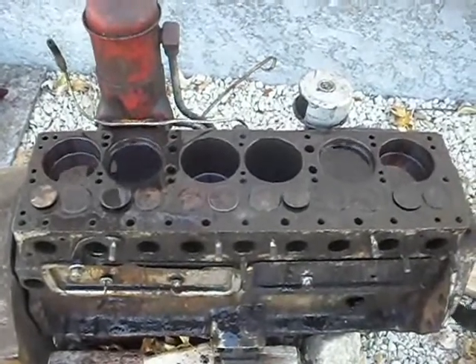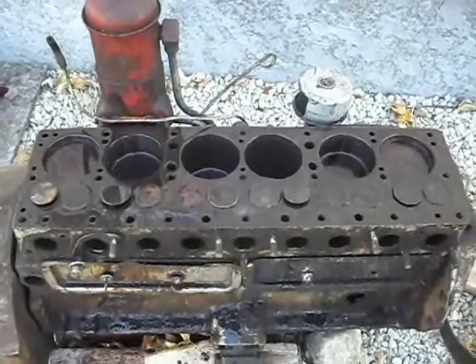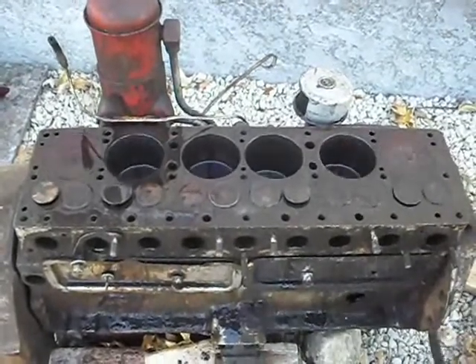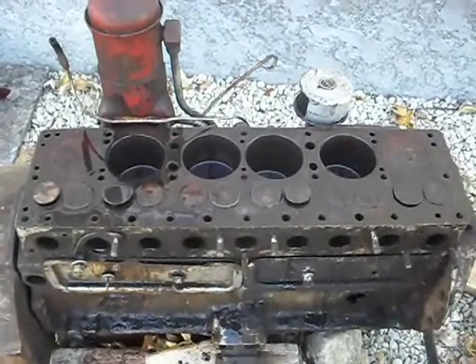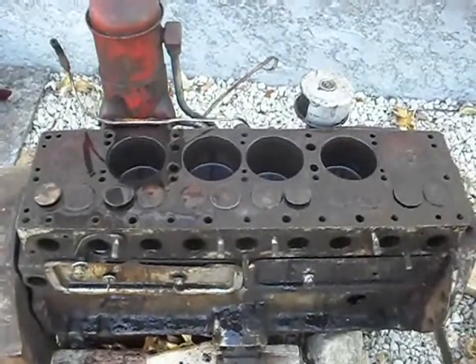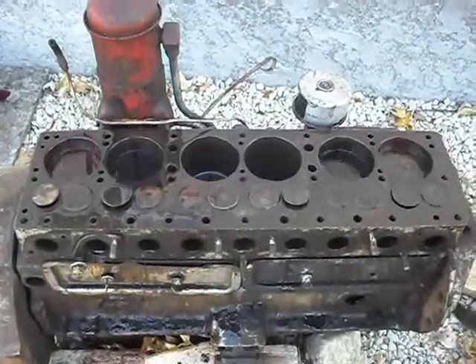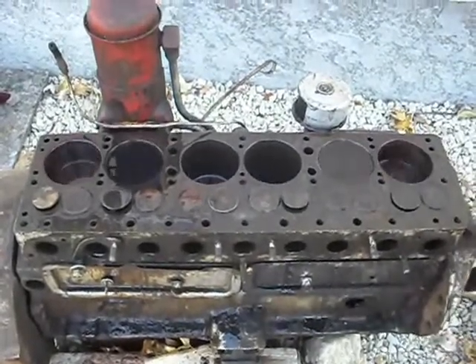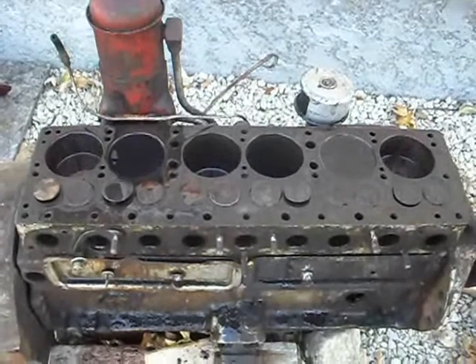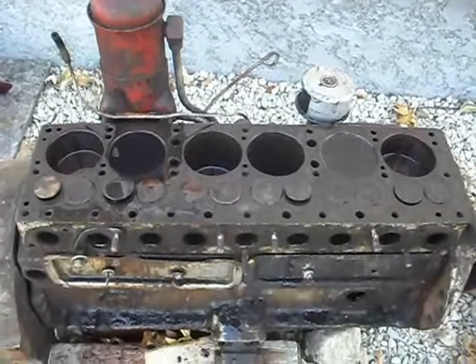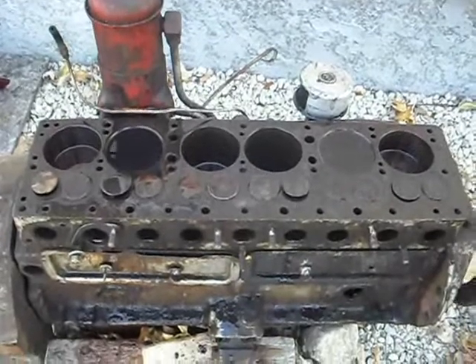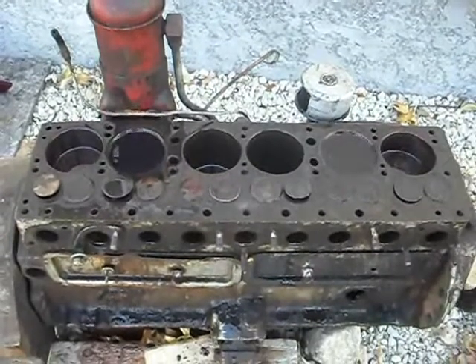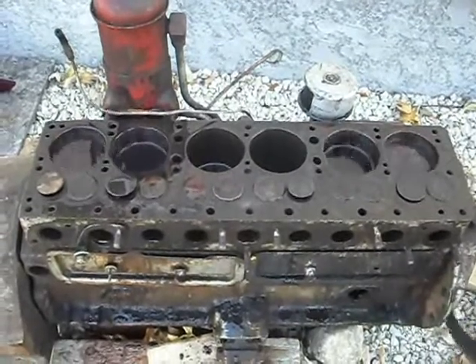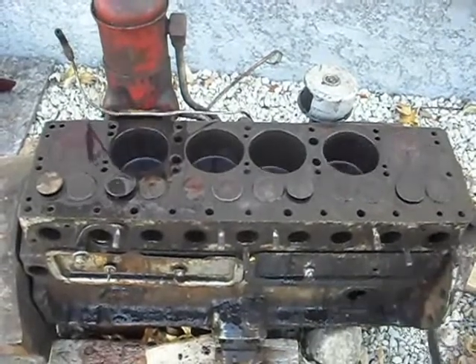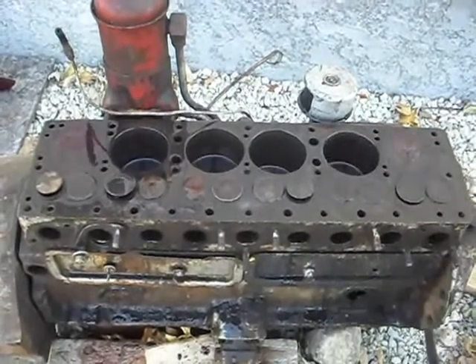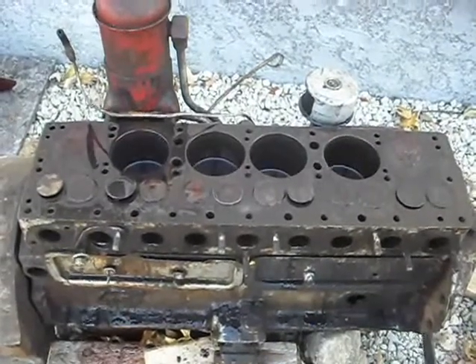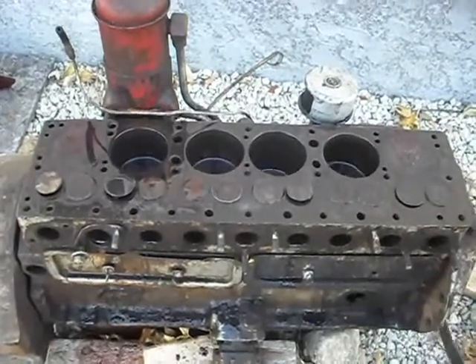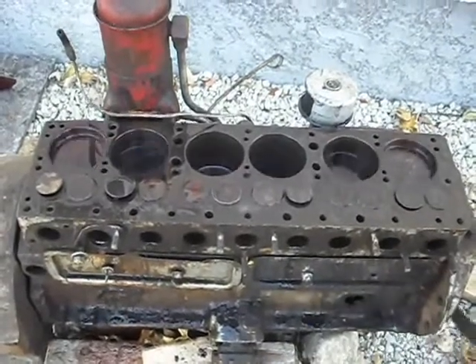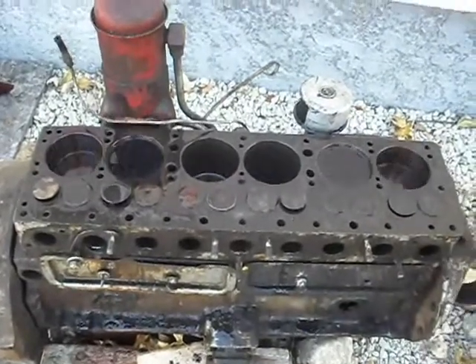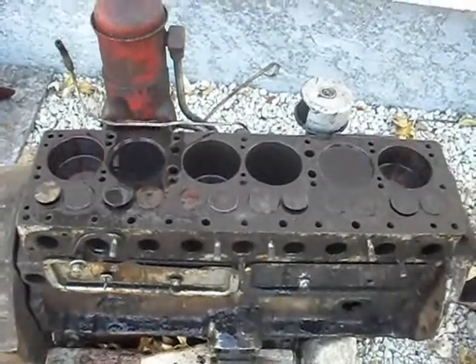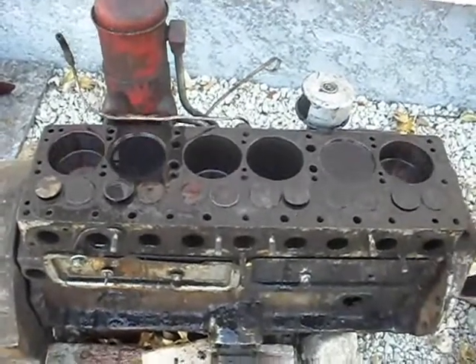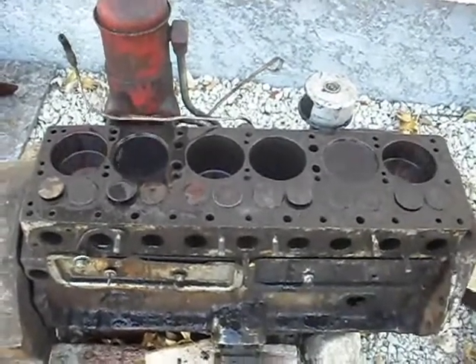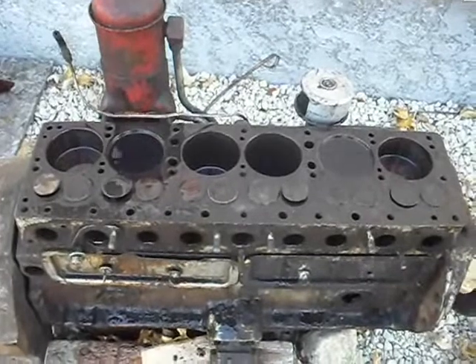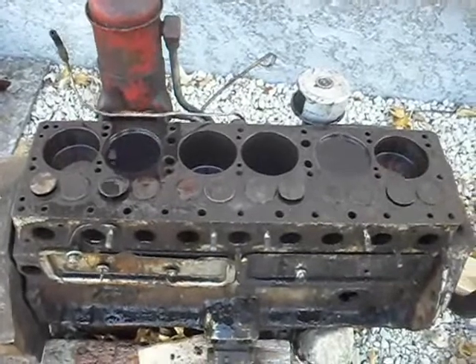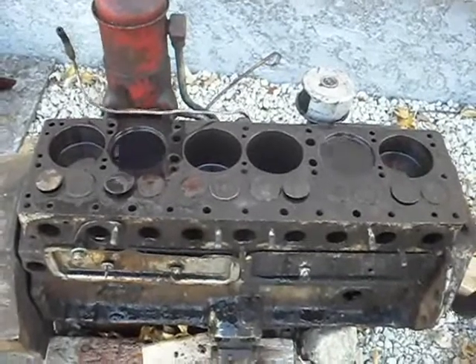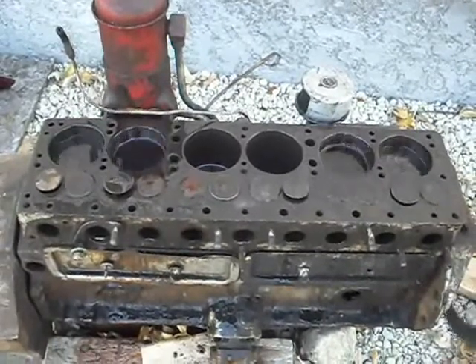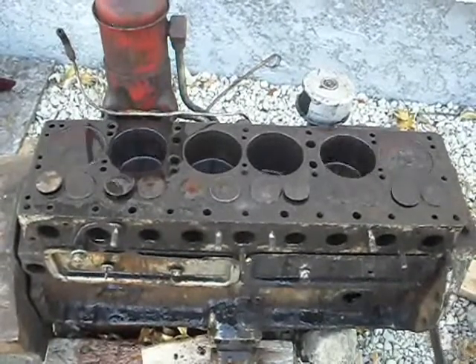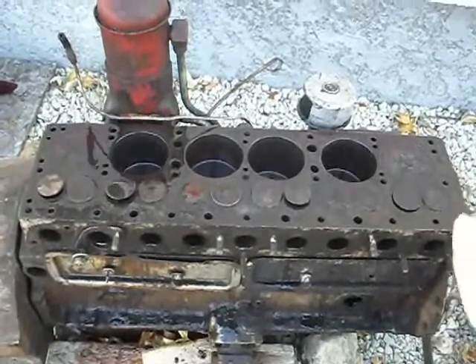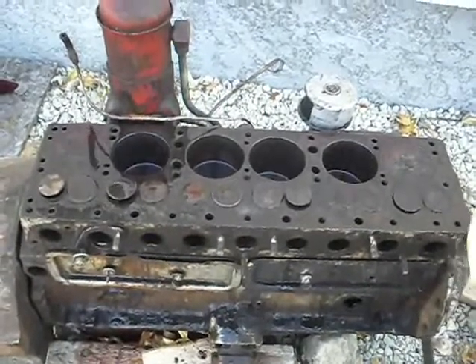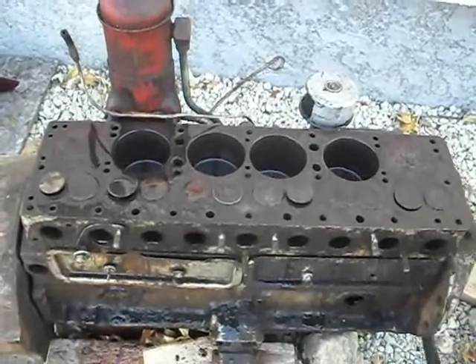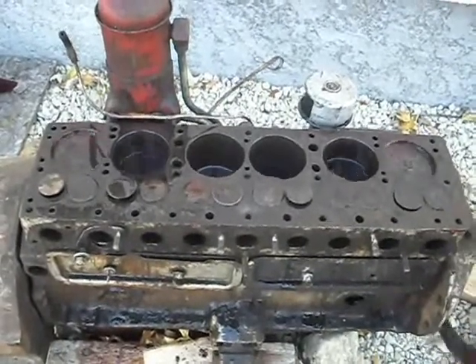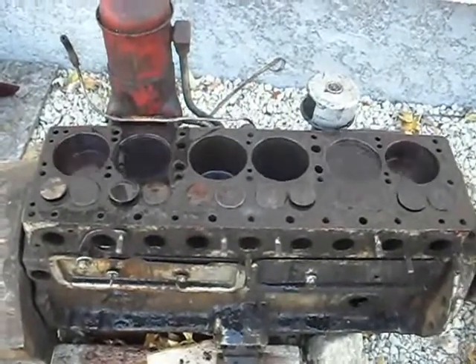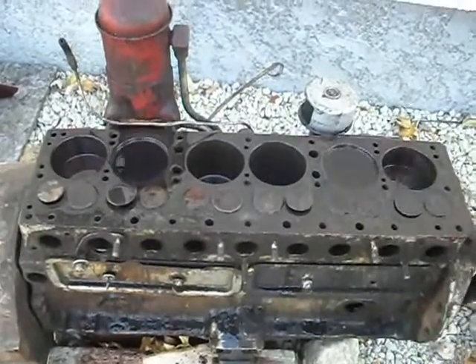Looks like there's some minimal damage on a couple of cylinders — just a very little bit of rust — and we'll have a closer look once we dismantle and clean it up. Just to show you guys and the naysayers, this procedure can work.